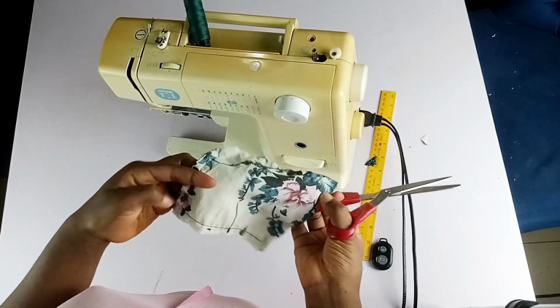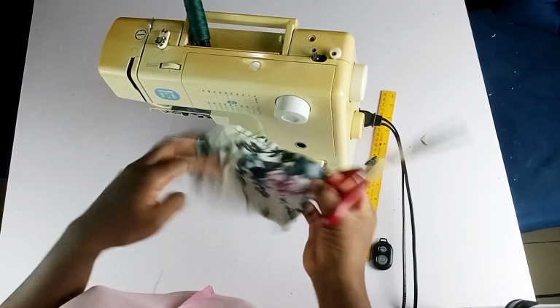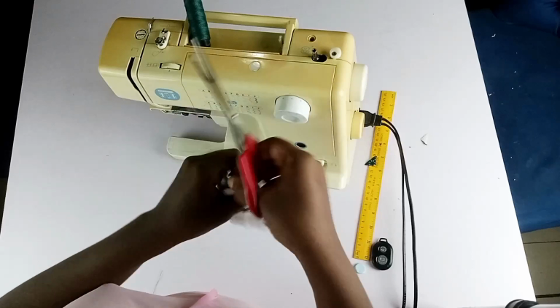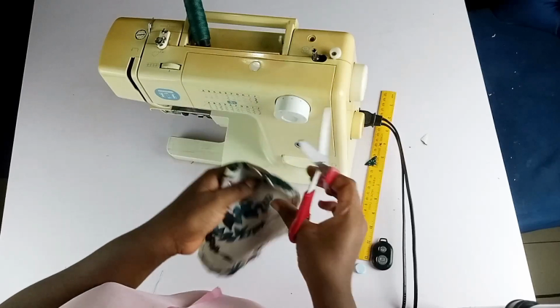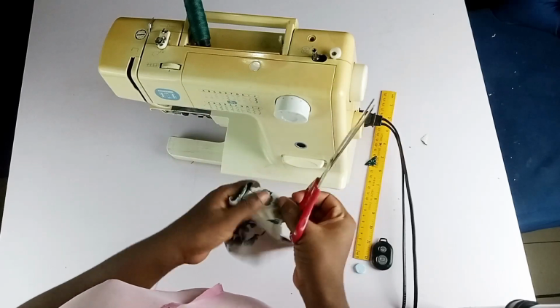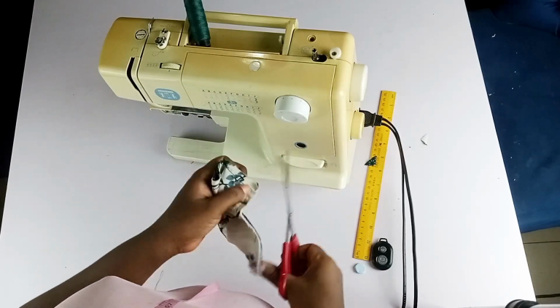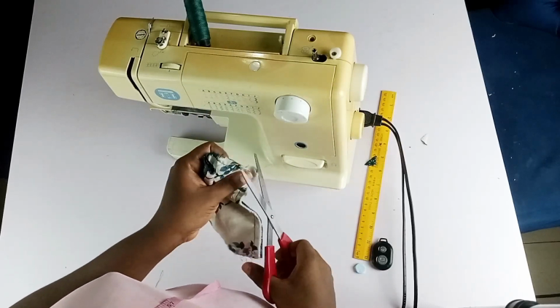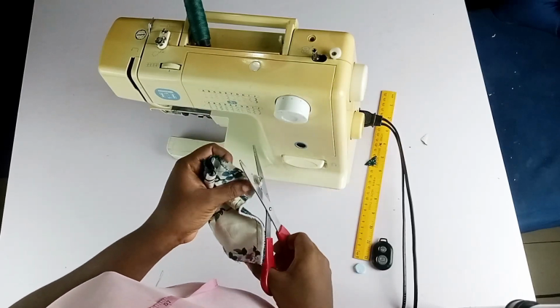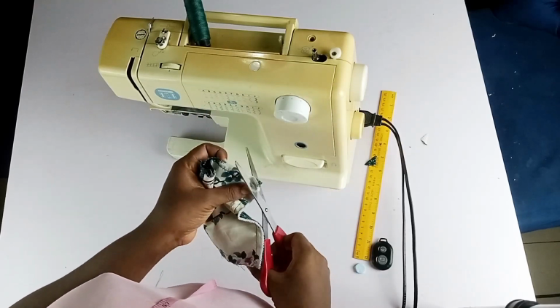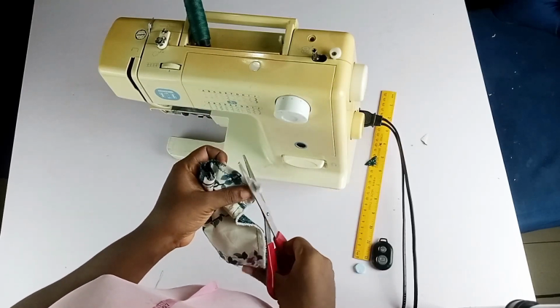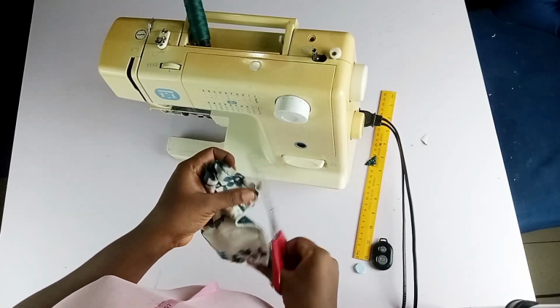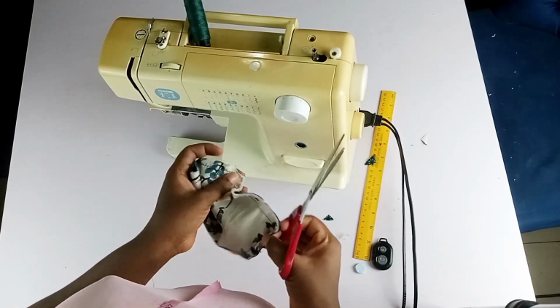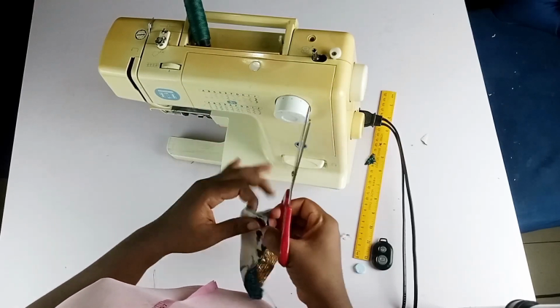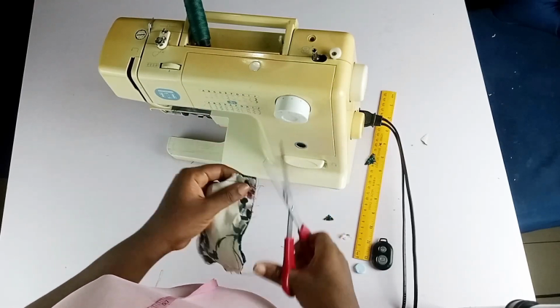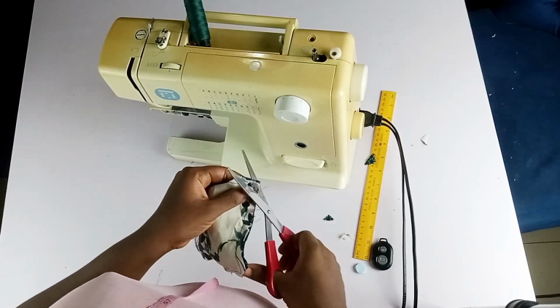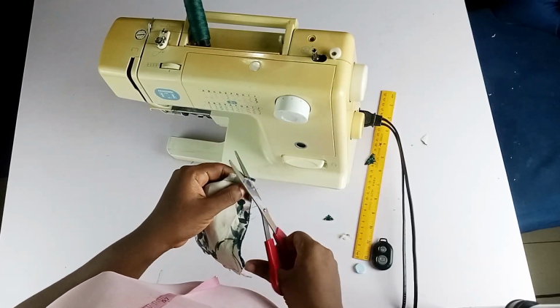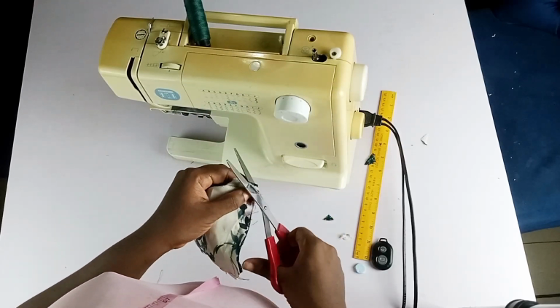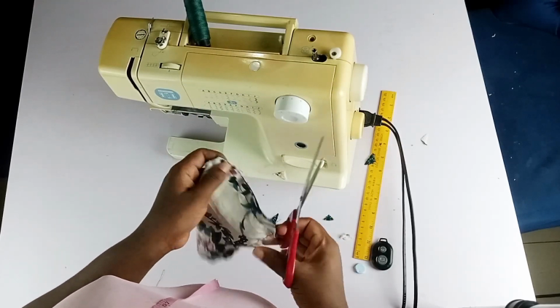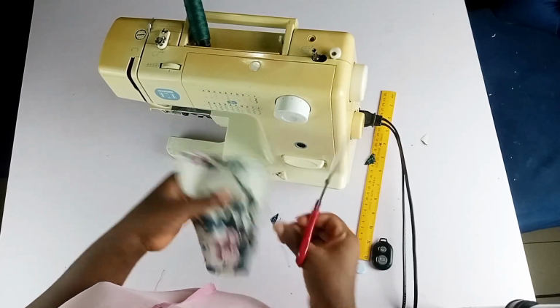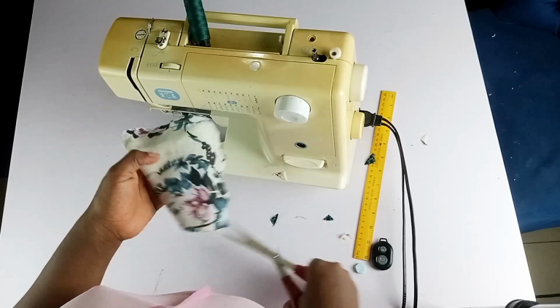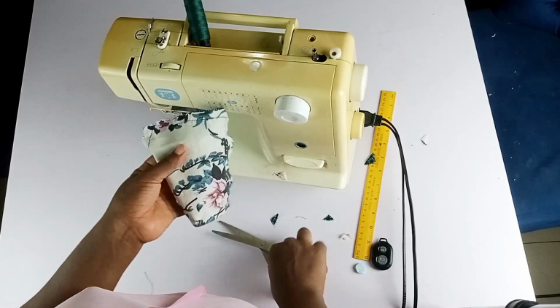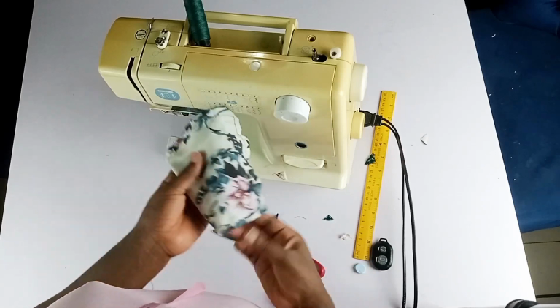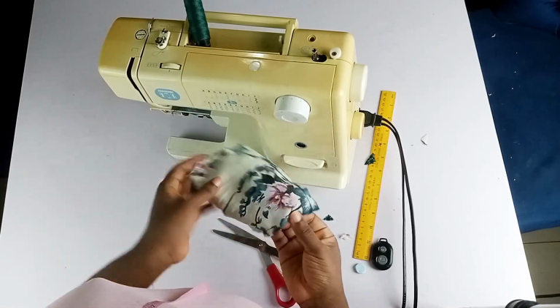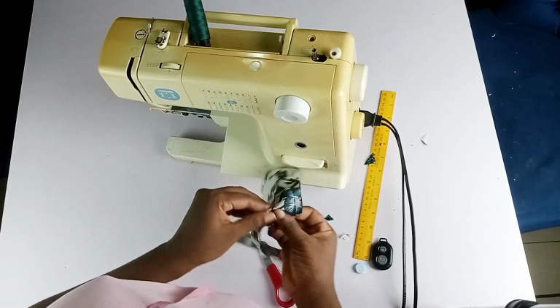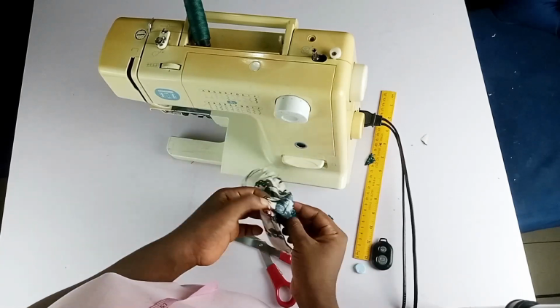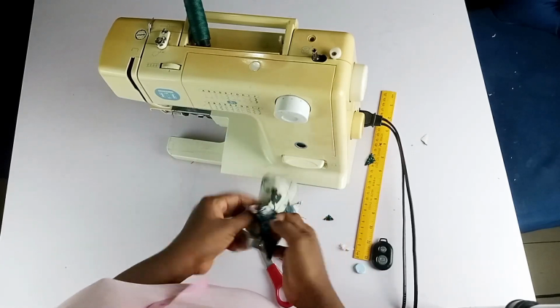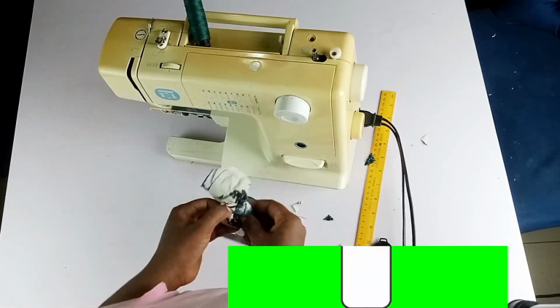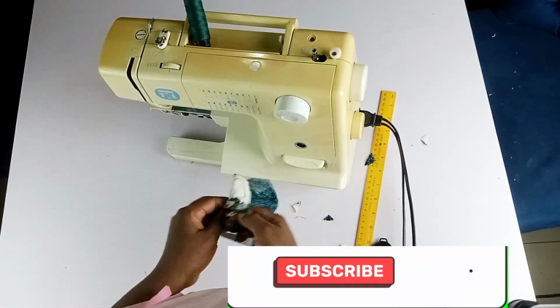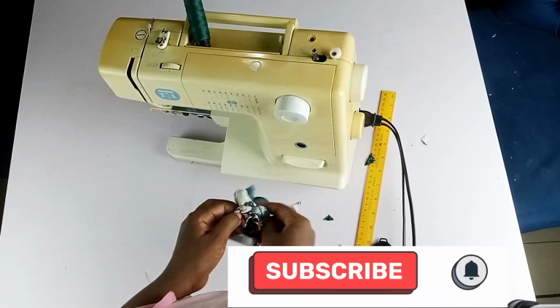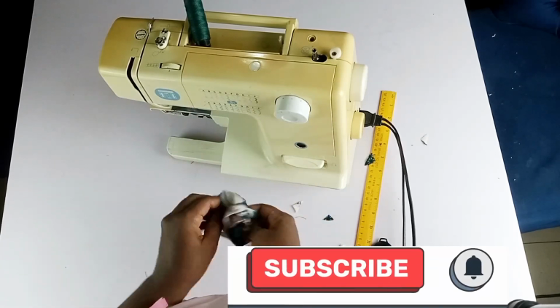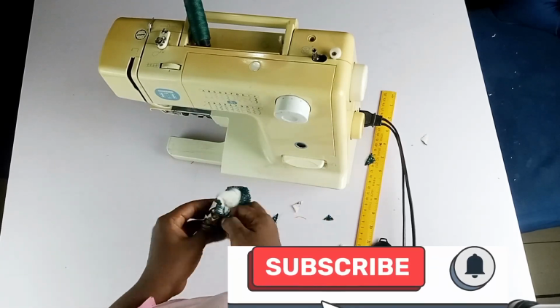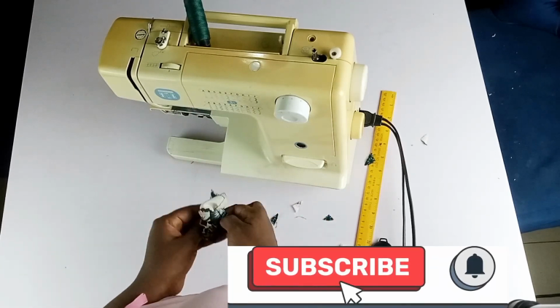I'll leave some inches open so I can turn it inside out. After turning it, I'm going to go ahead and stitch the opening down.